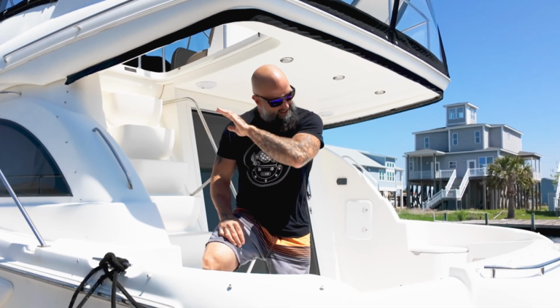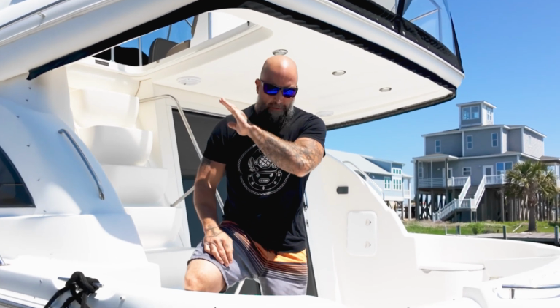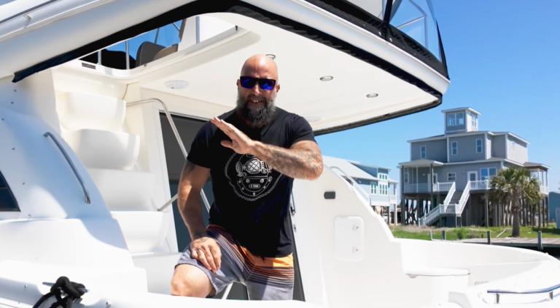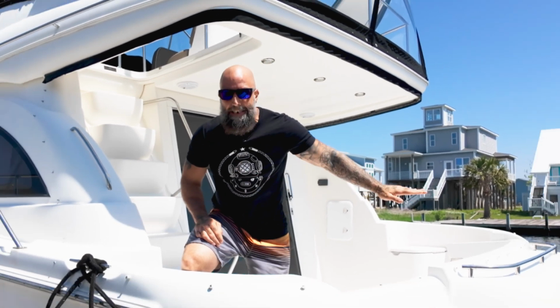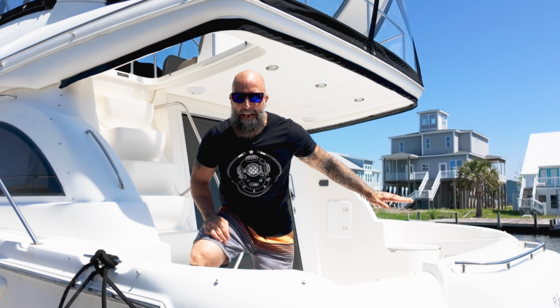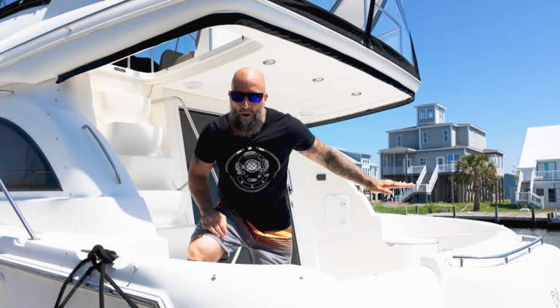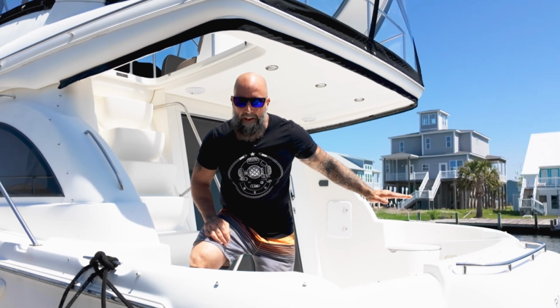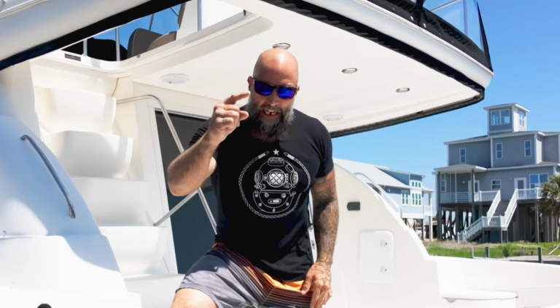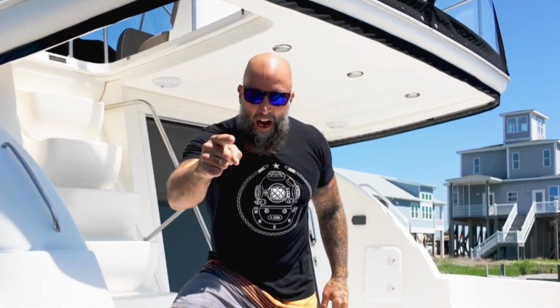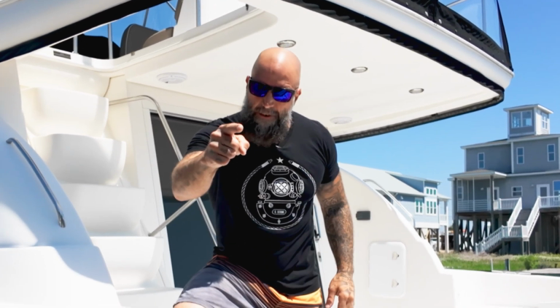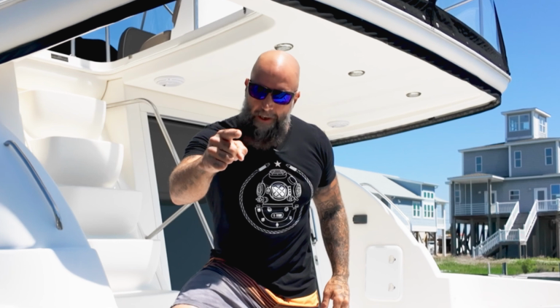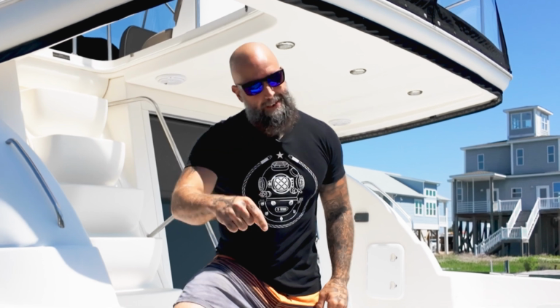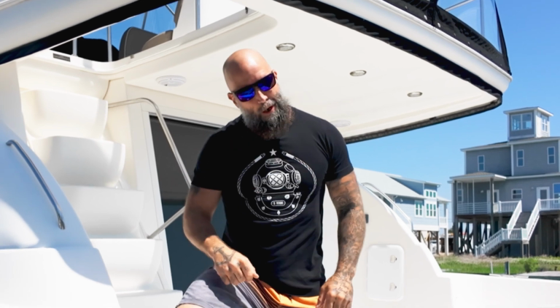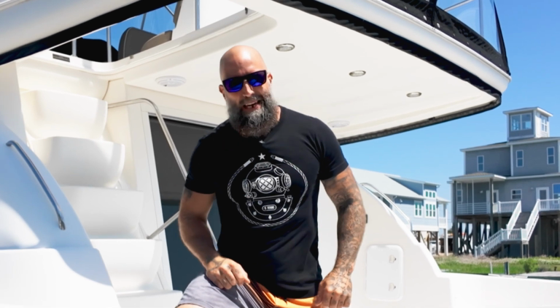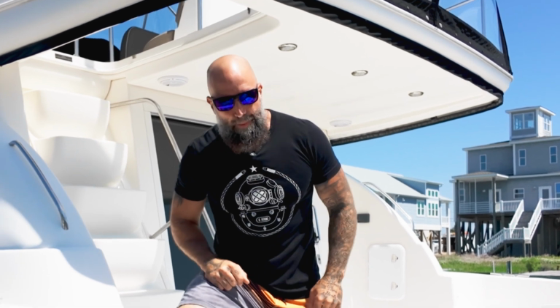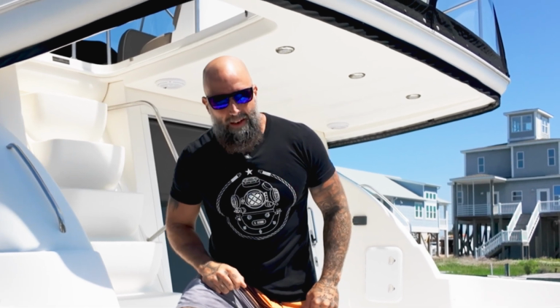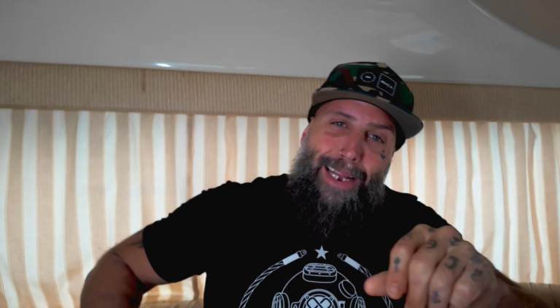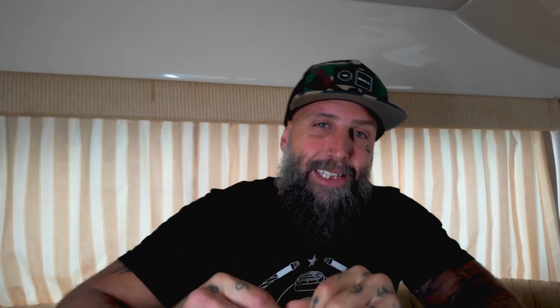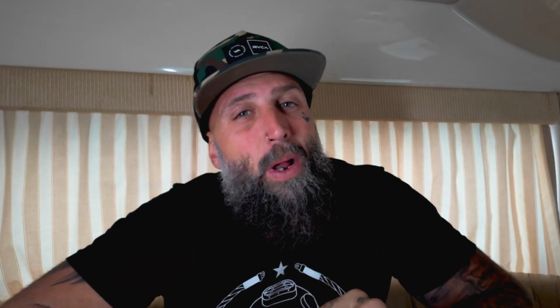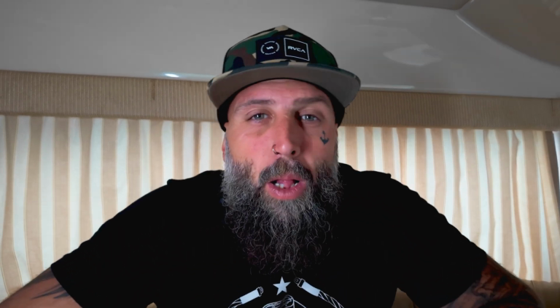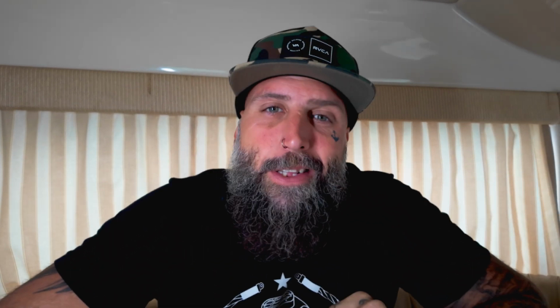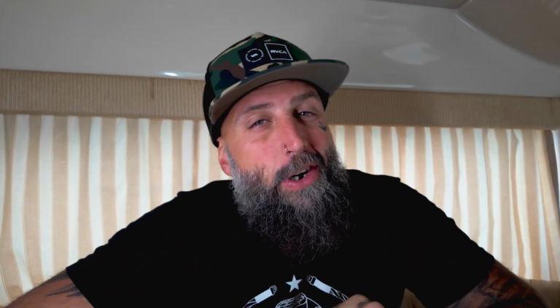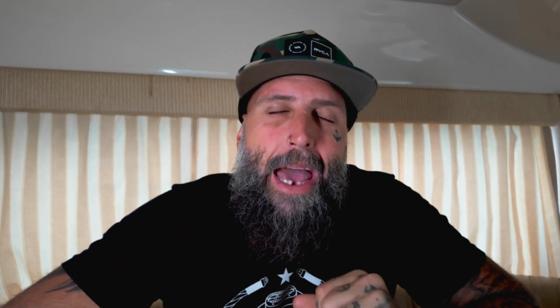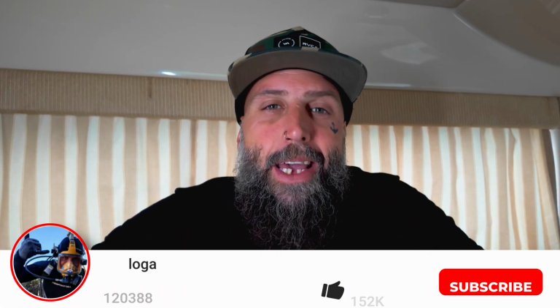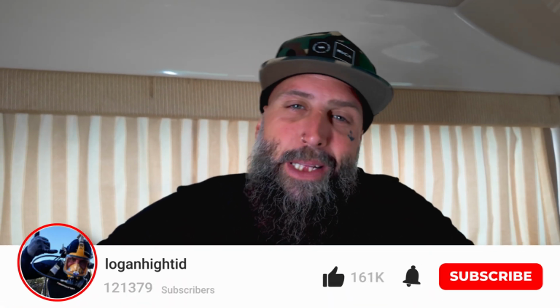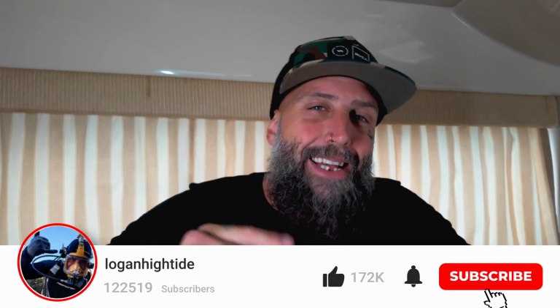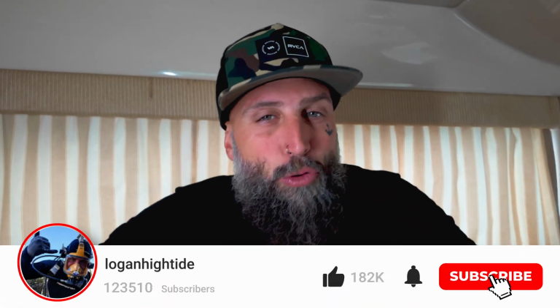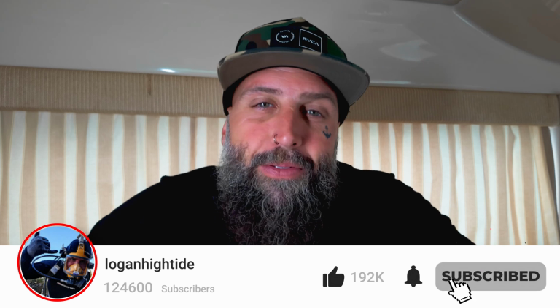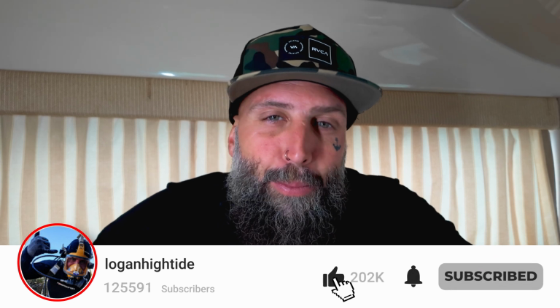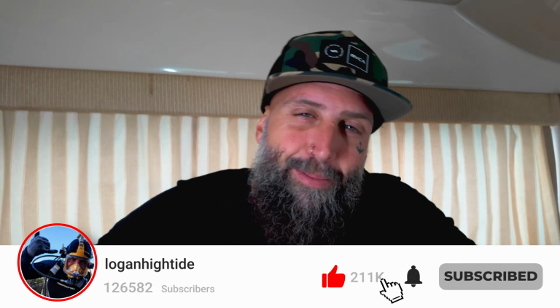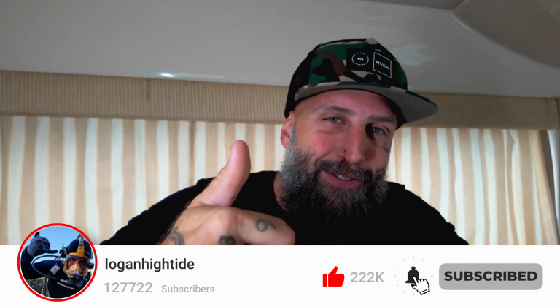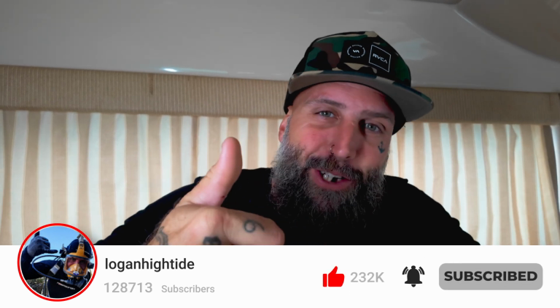Stick around for this reveal because it's going to be epic. If you want to follow along this journey and you haven't yet, please hit that subscribe or follow button. Thanks for watching.